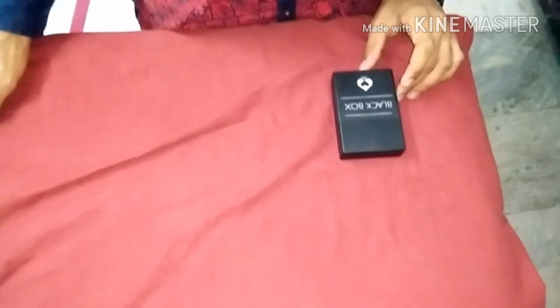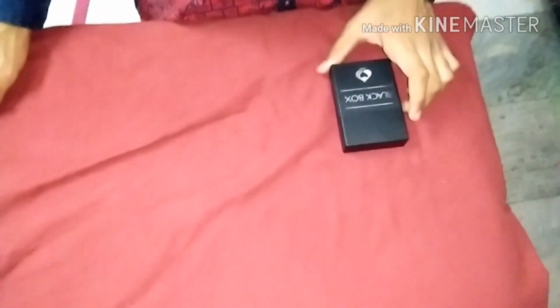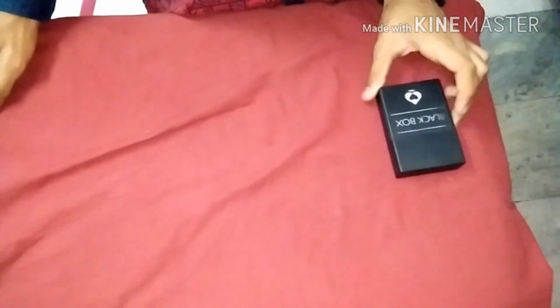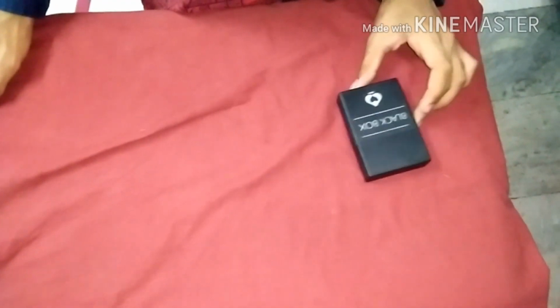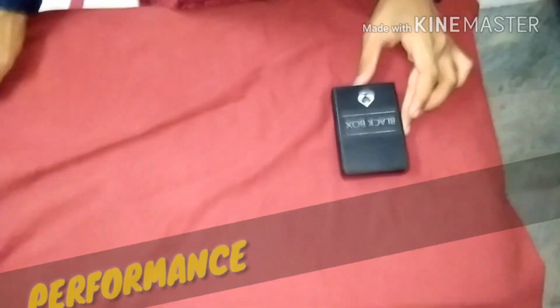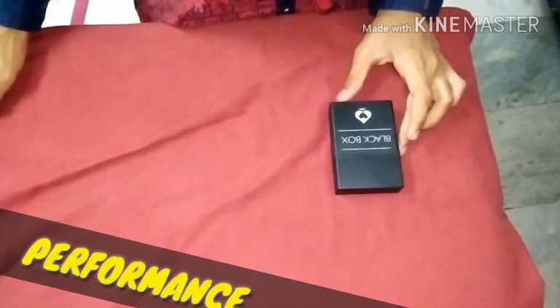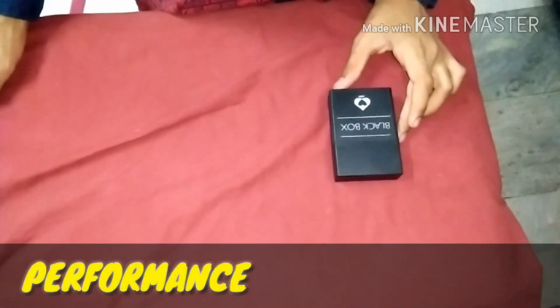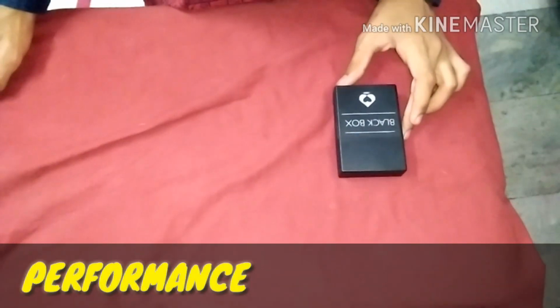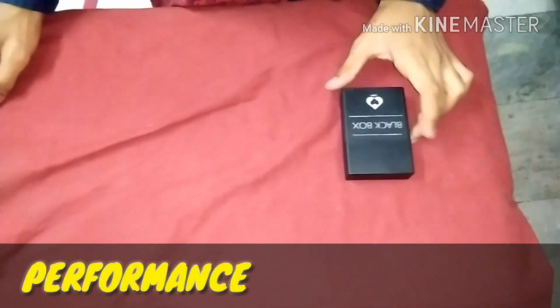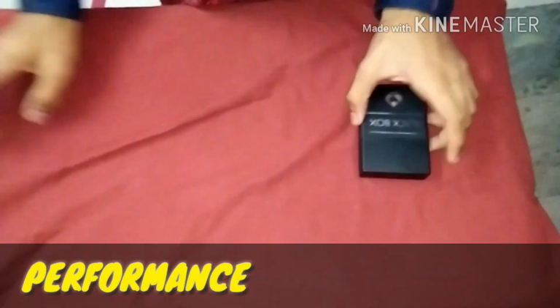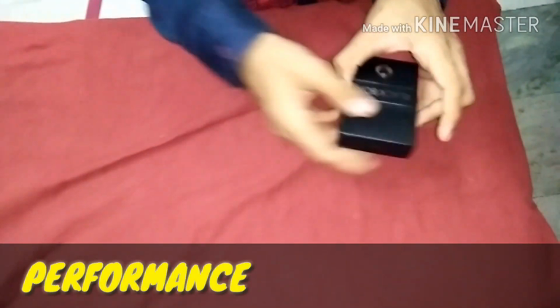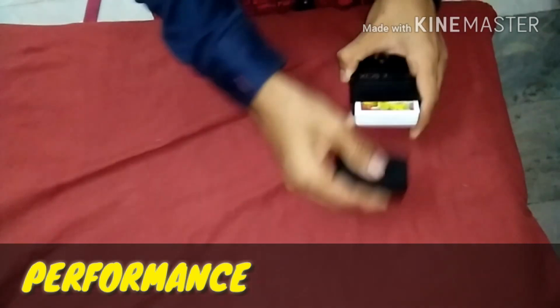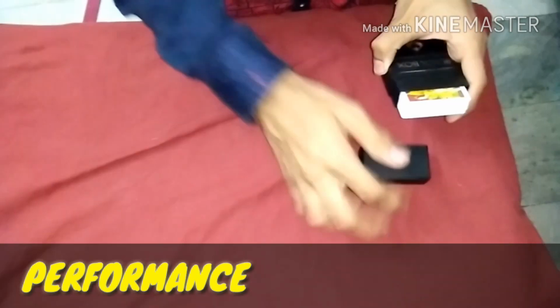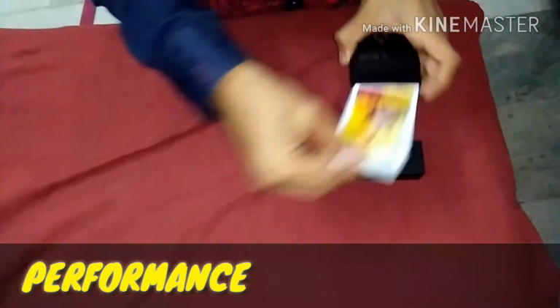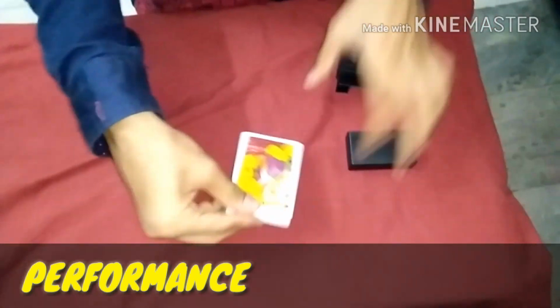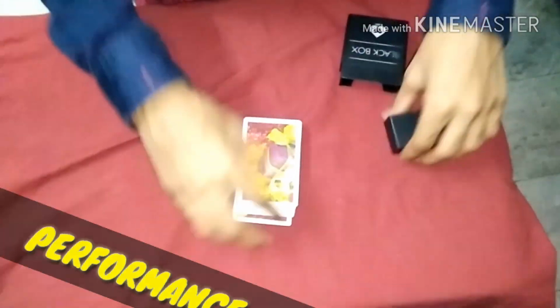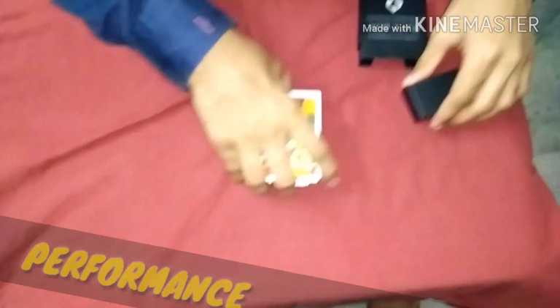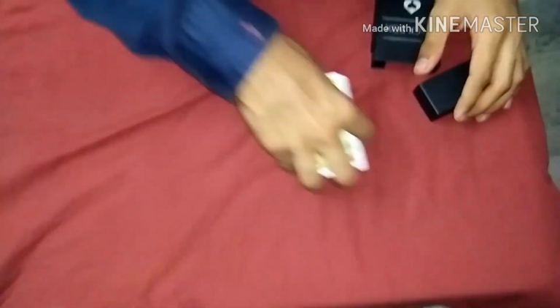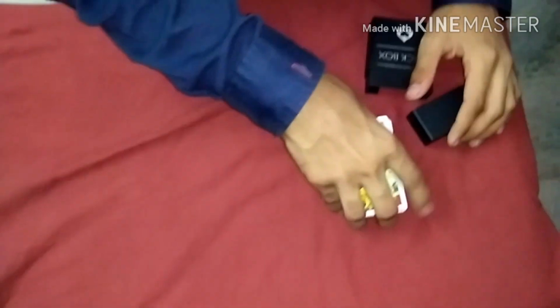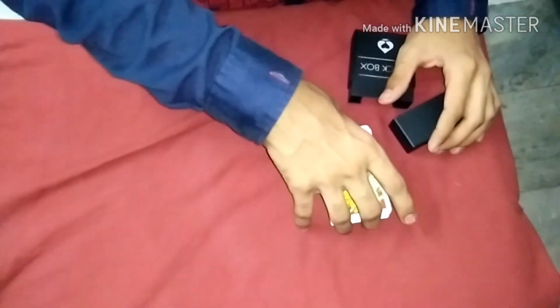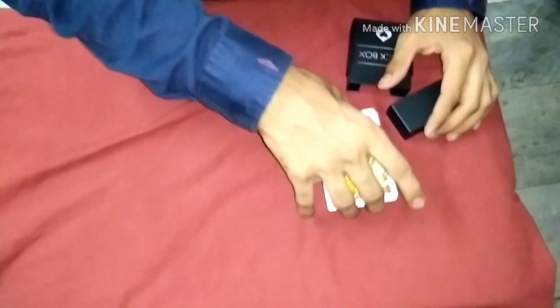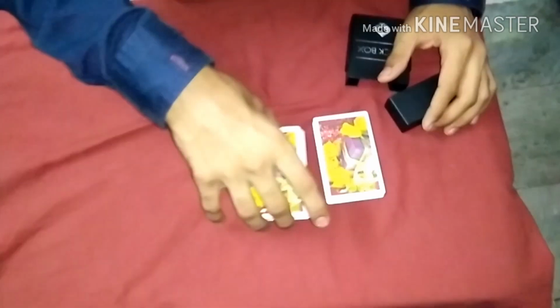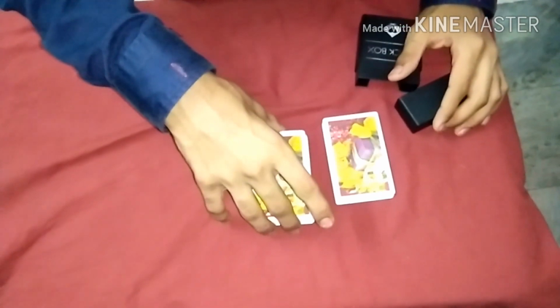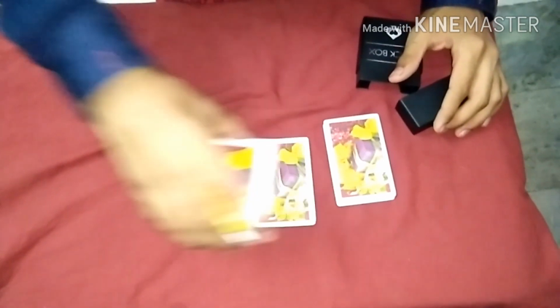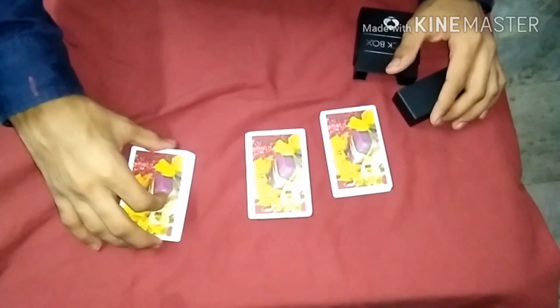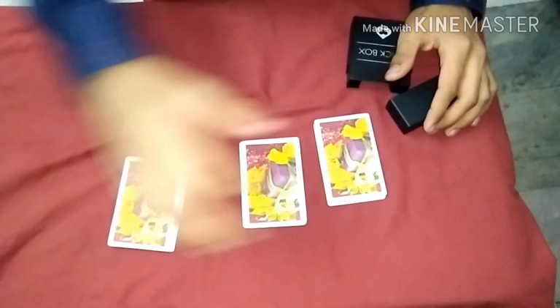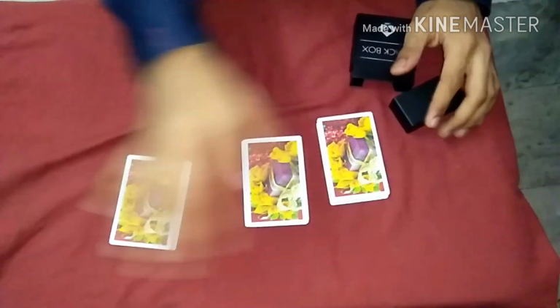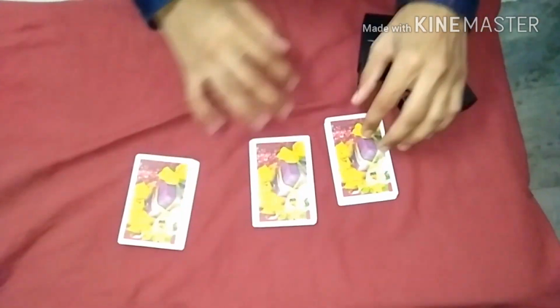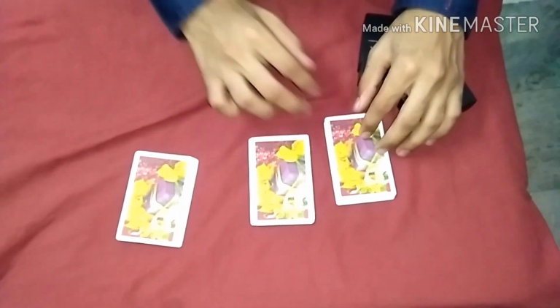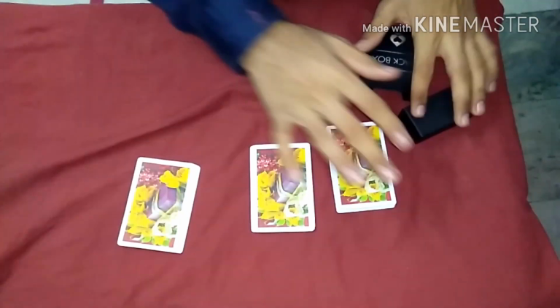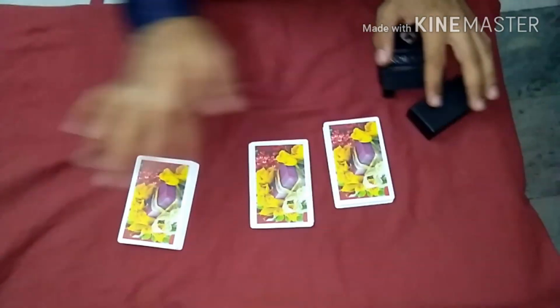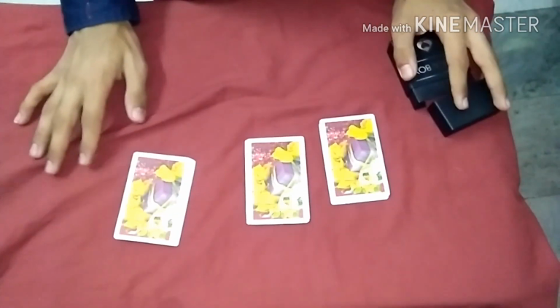Hey guys, I am going to show you a very easy trick. So let's start. Let's take this jack, which is a spectator — he will also cut it. So I can guess the spectator's three cards.